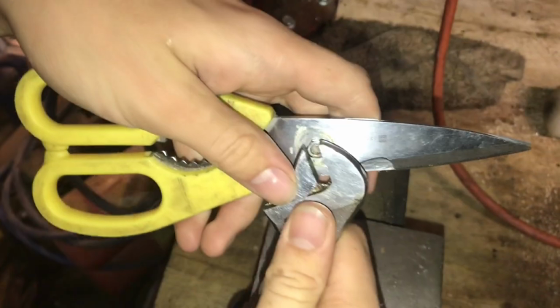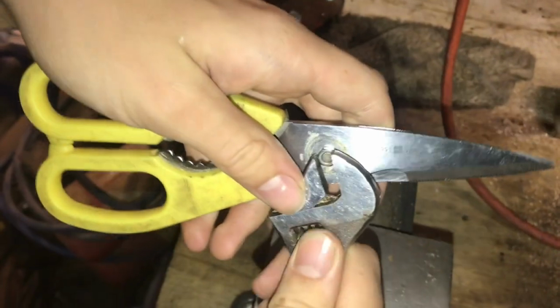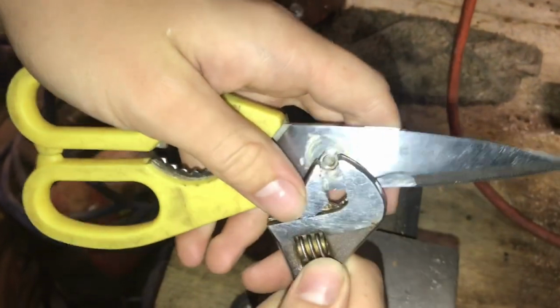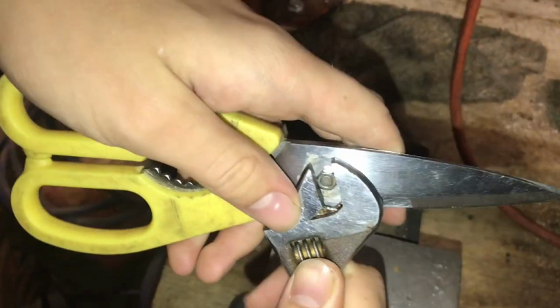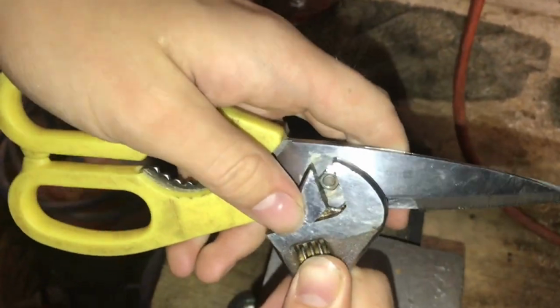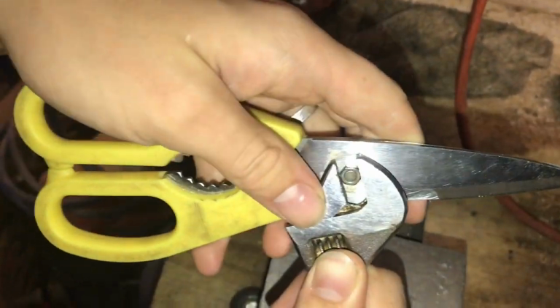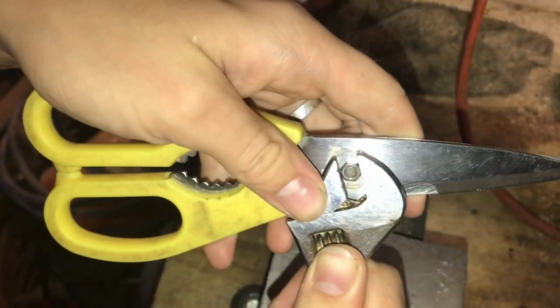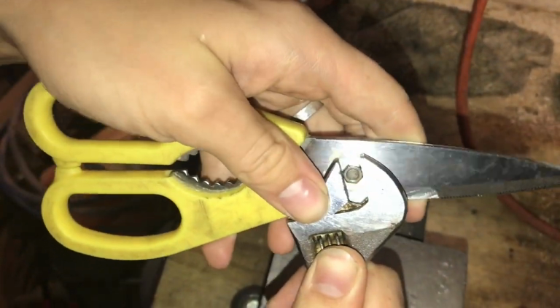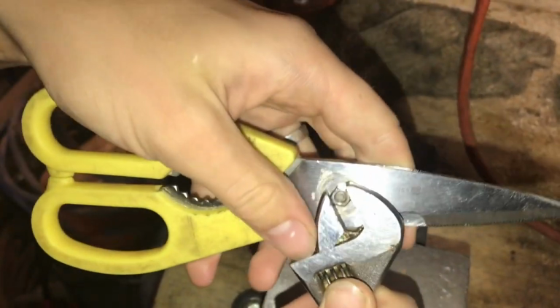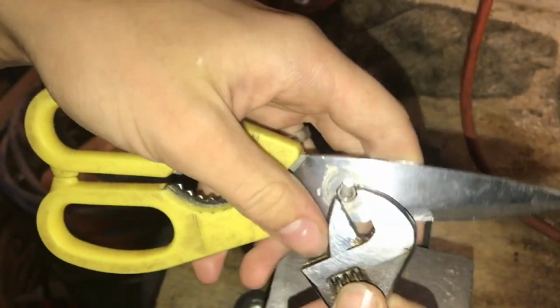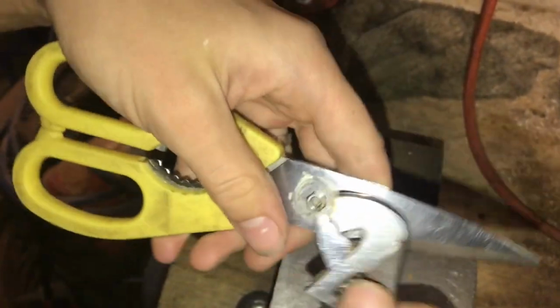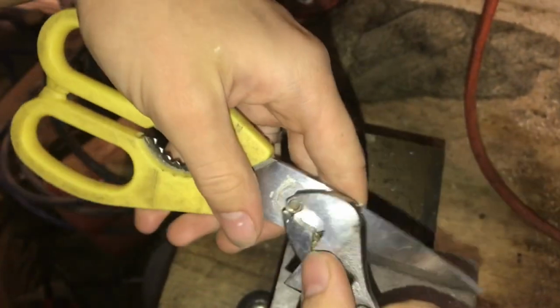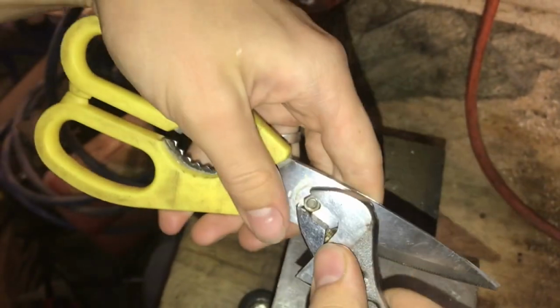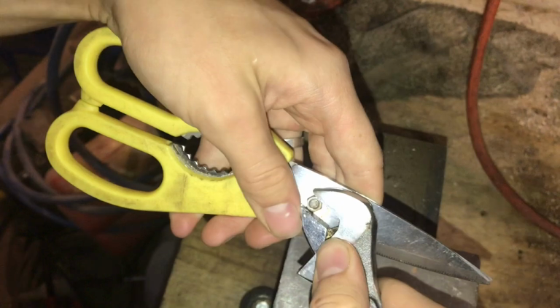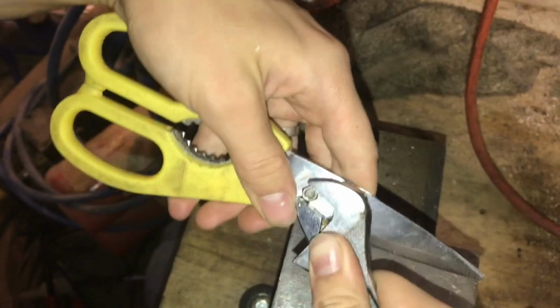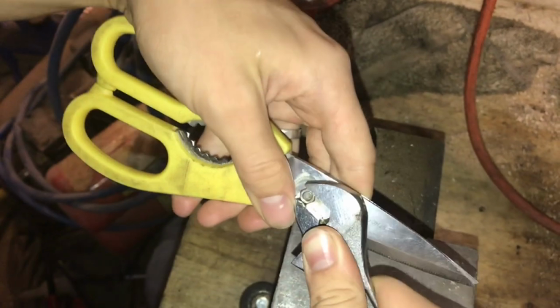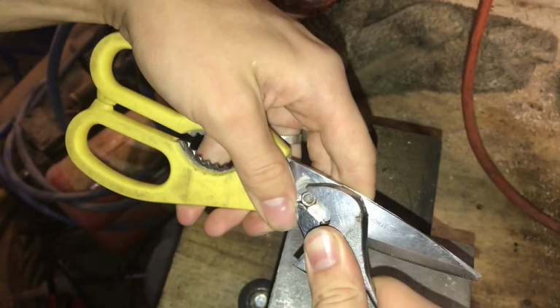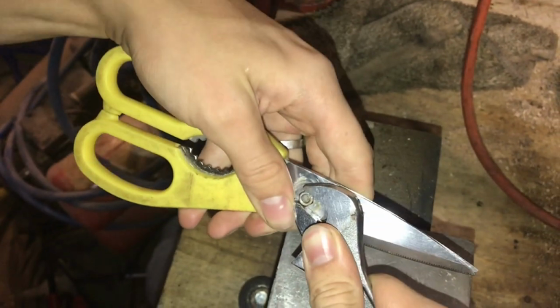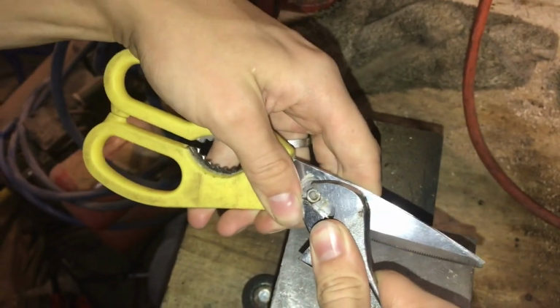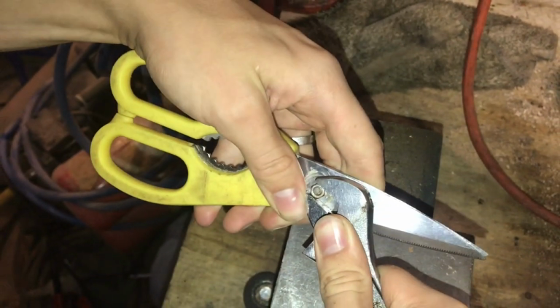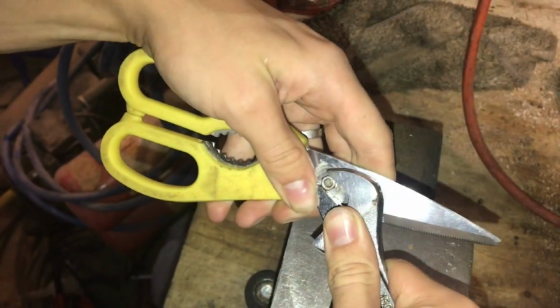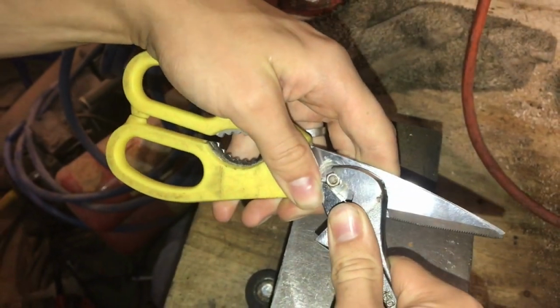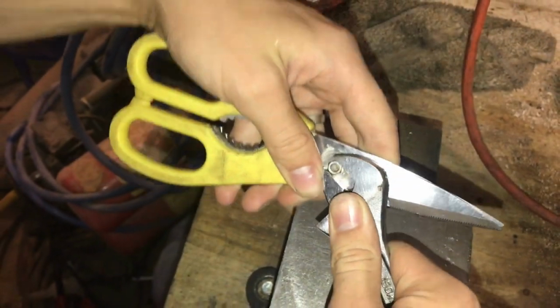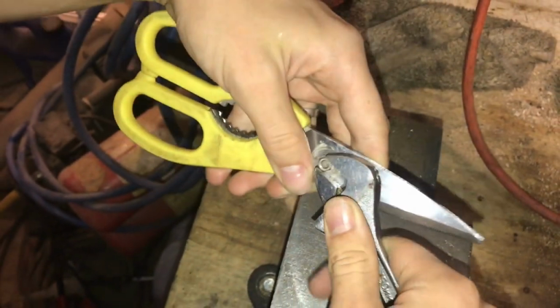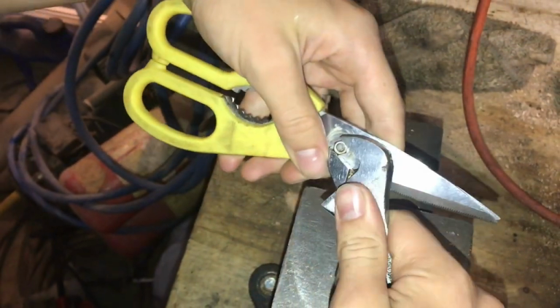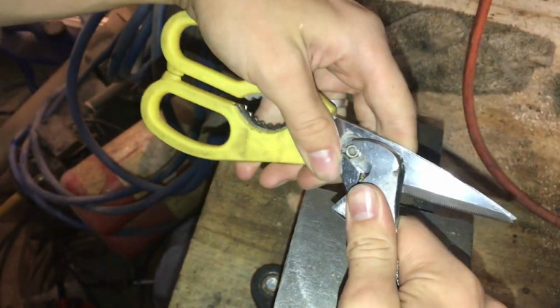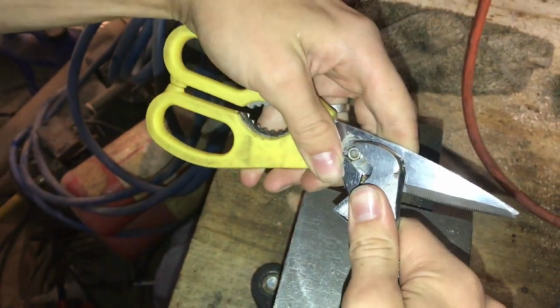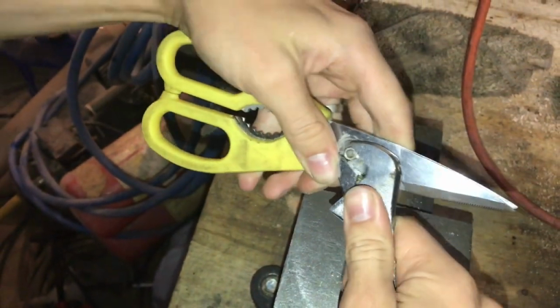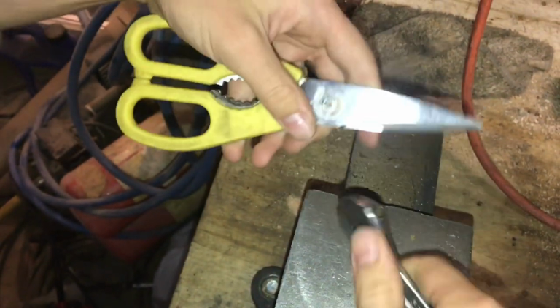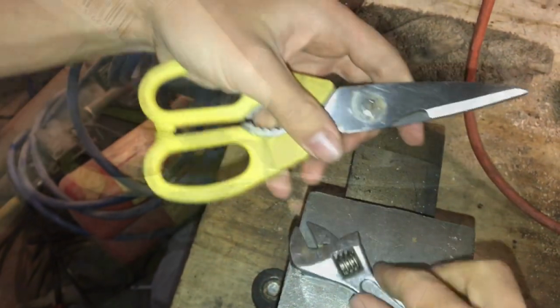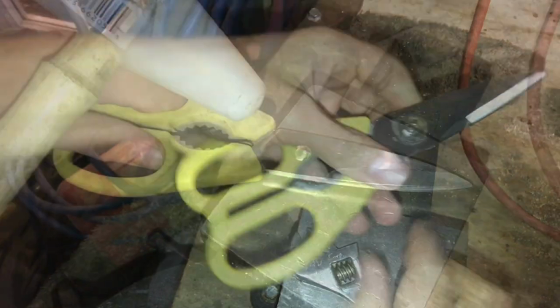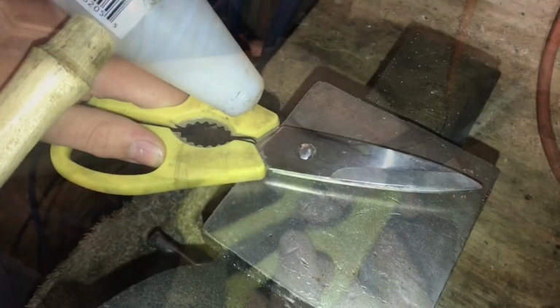If the pair of scissors has this bolt on the back, you can take a wrench and tighten it up. But this doesn't always completely fix the problem.